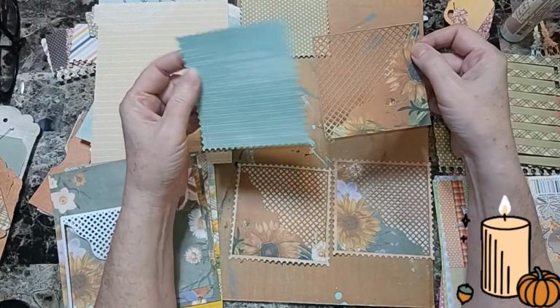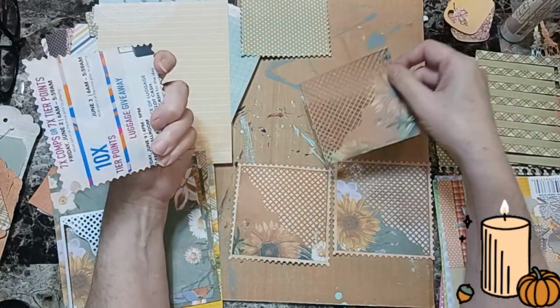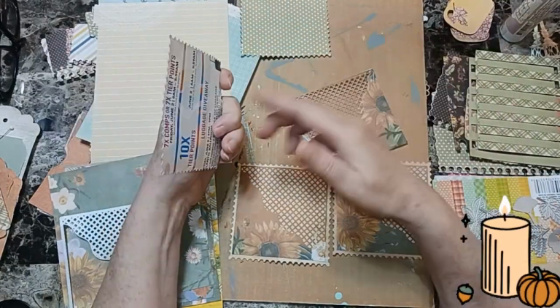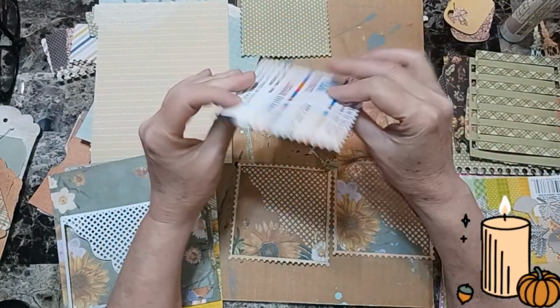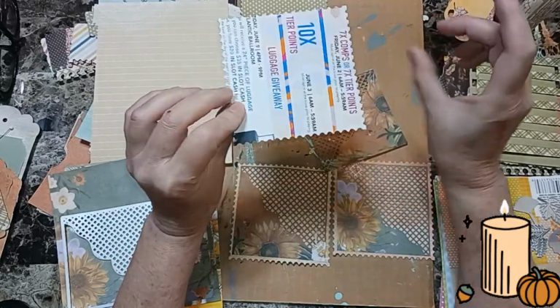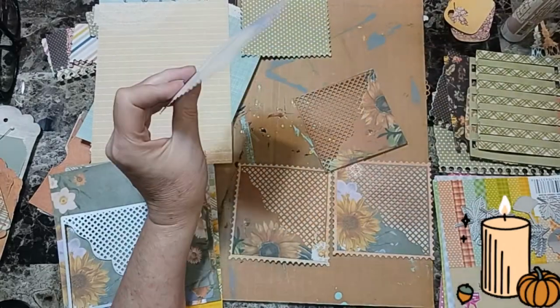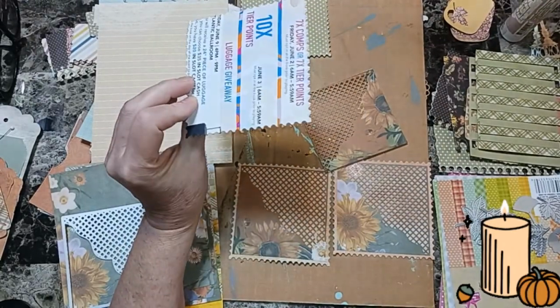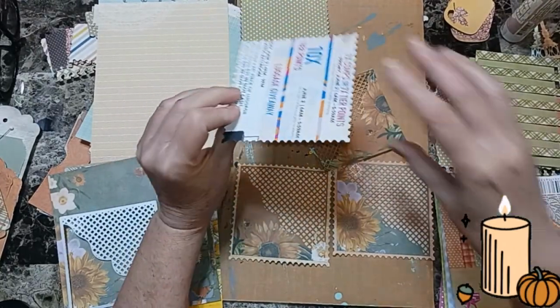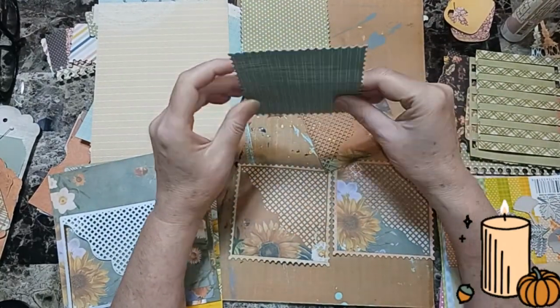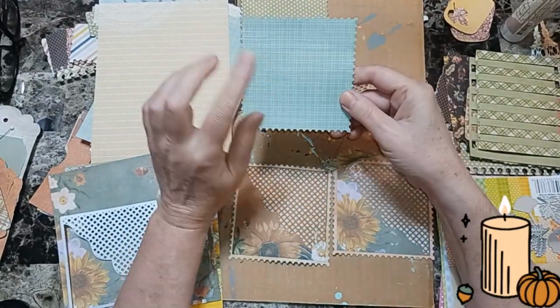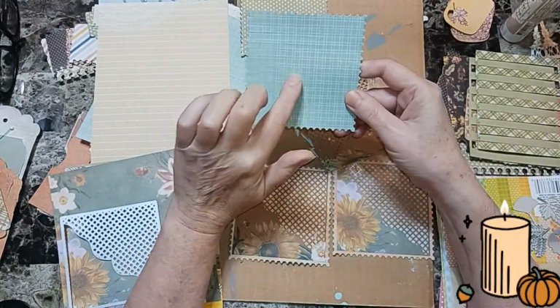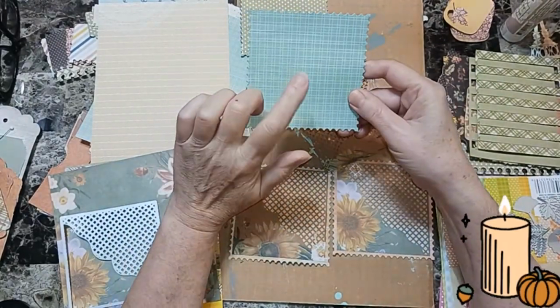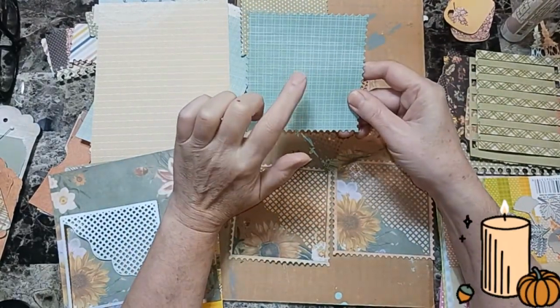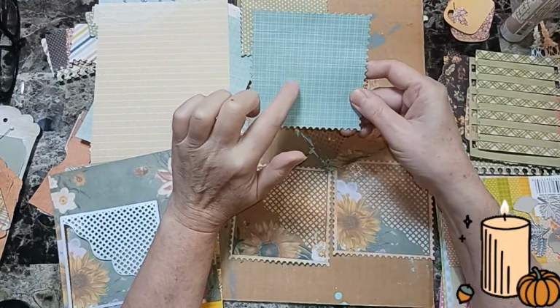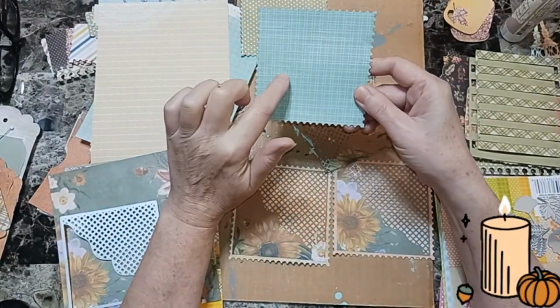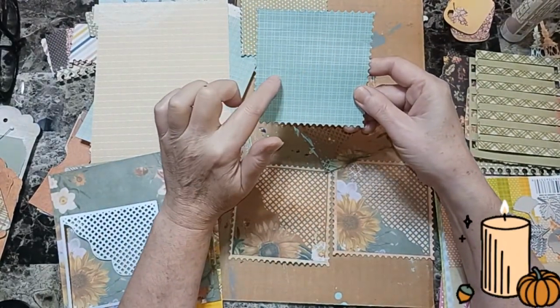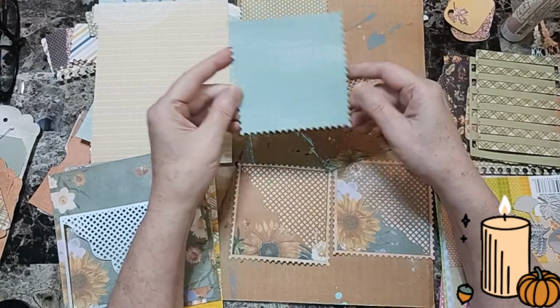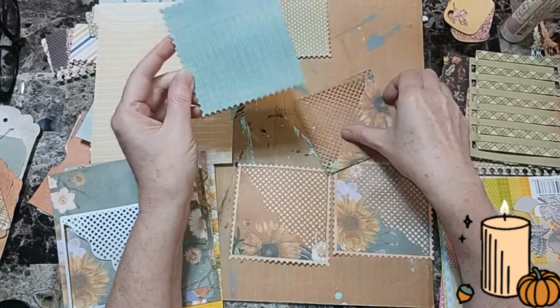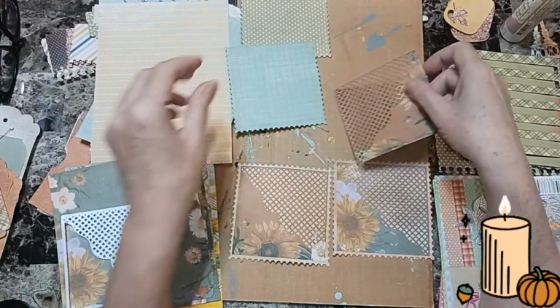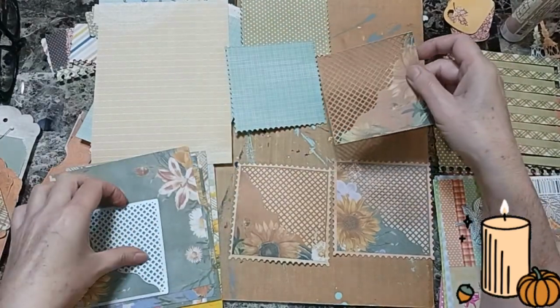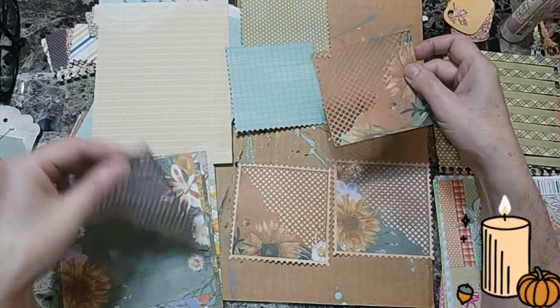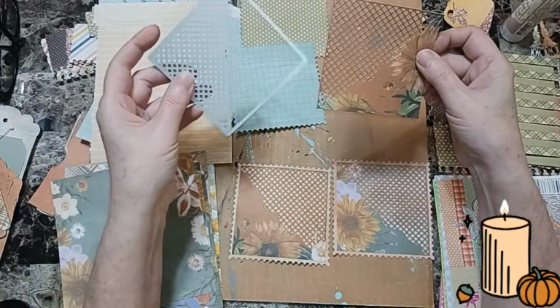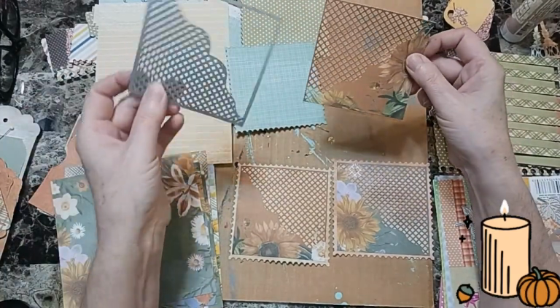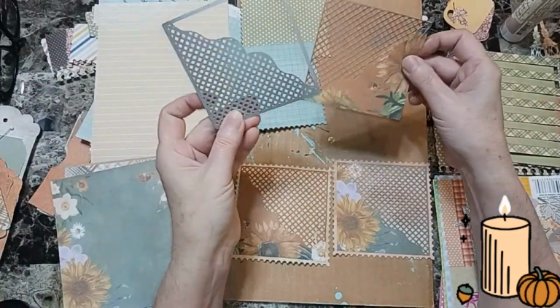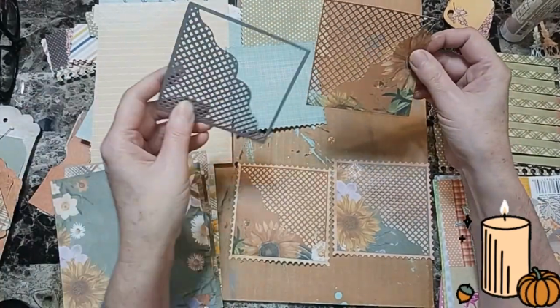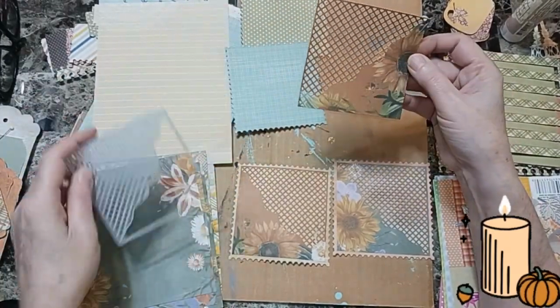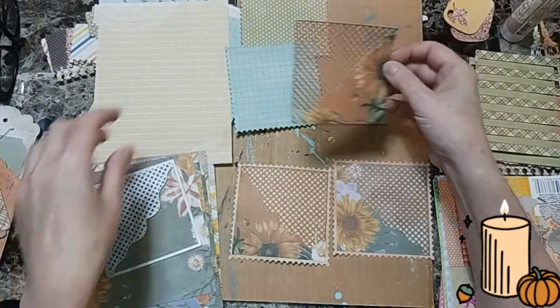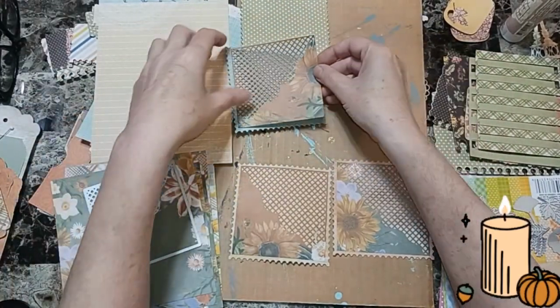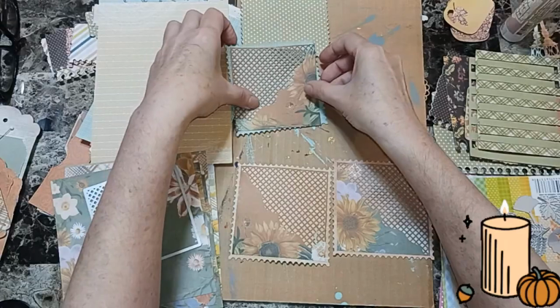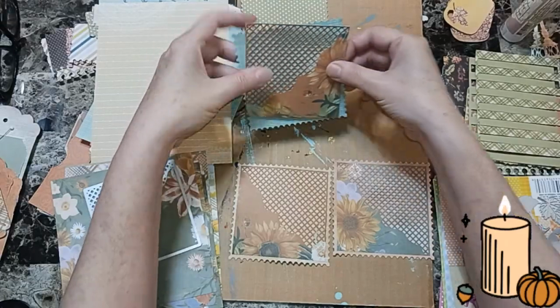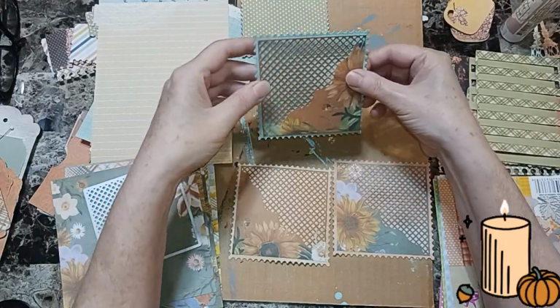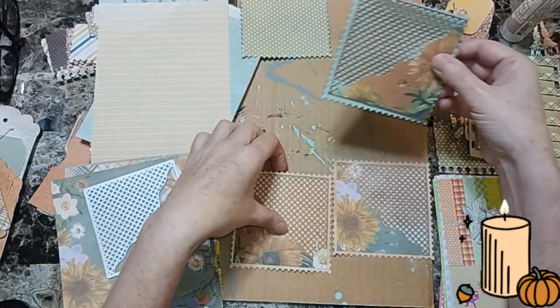It's junk mail — you've got your die cut out with junk mail. Then cut out whatever cardstock you want to use. And then take this and position it on your paper how you want it.